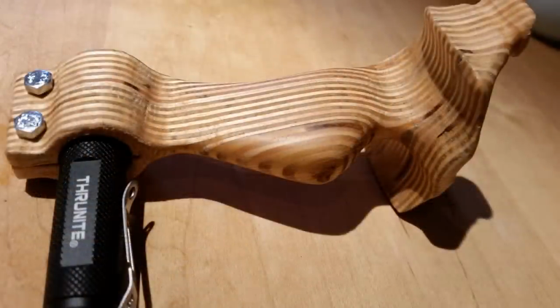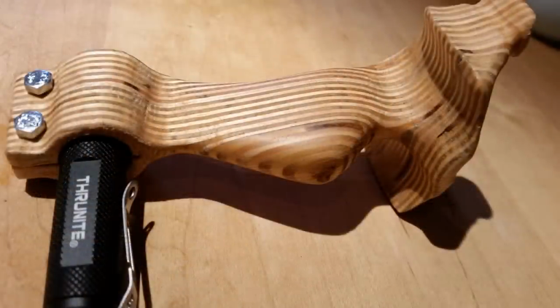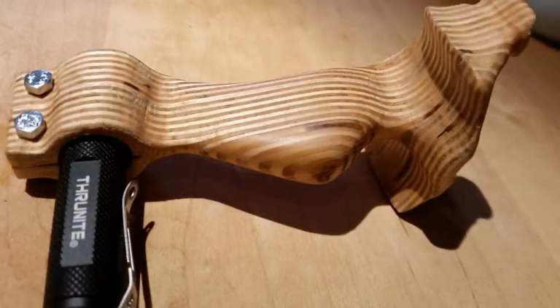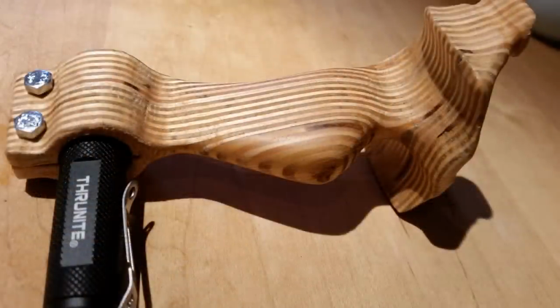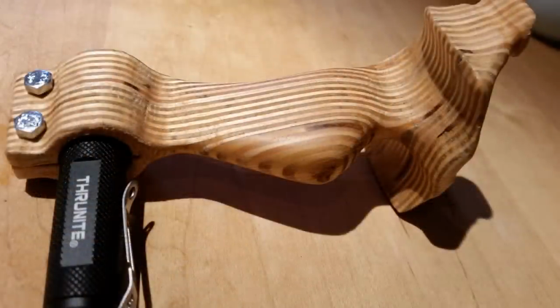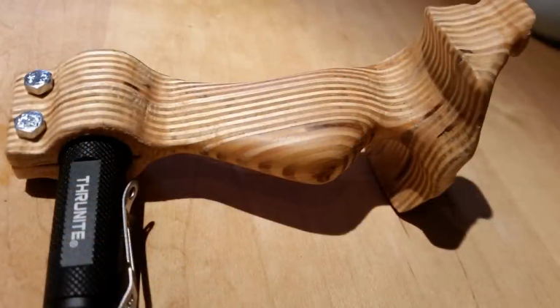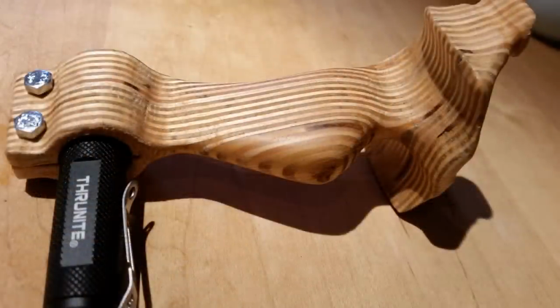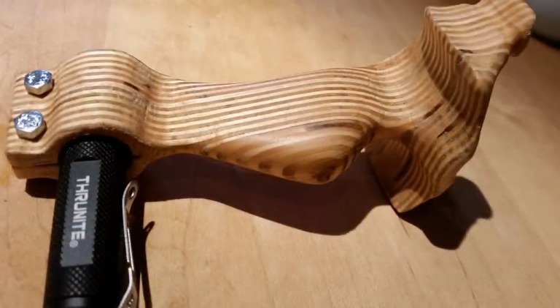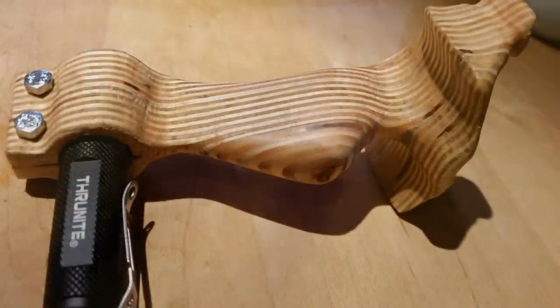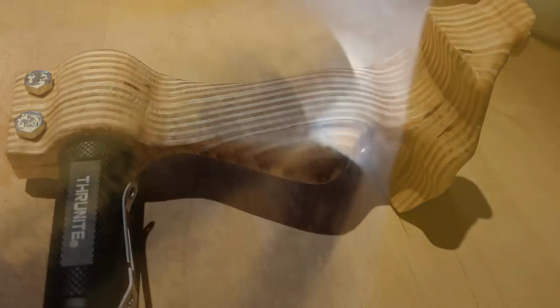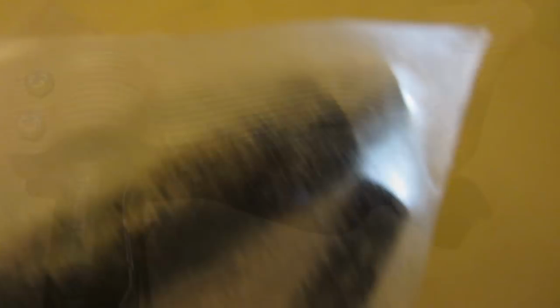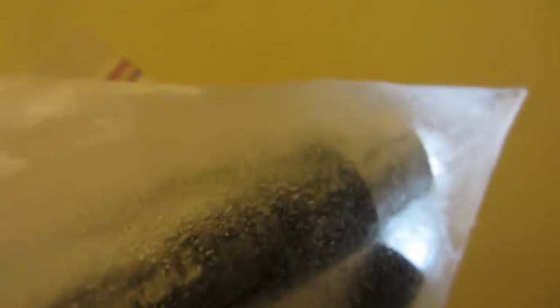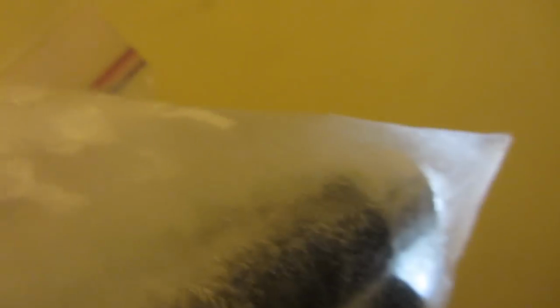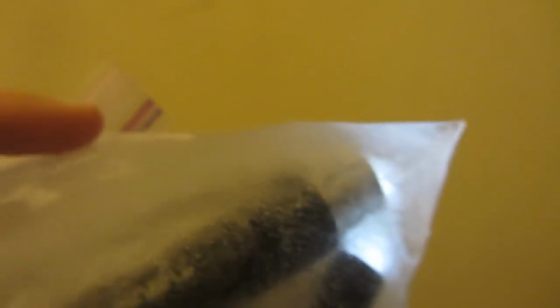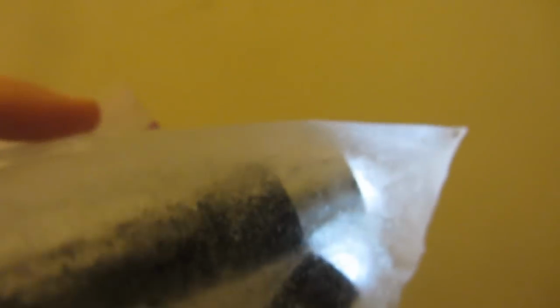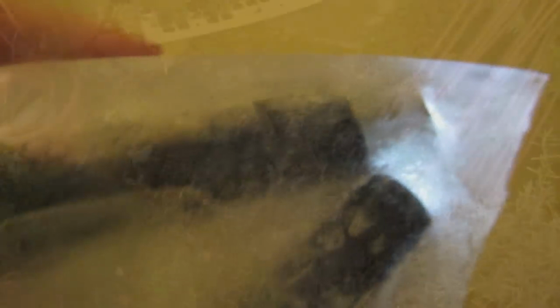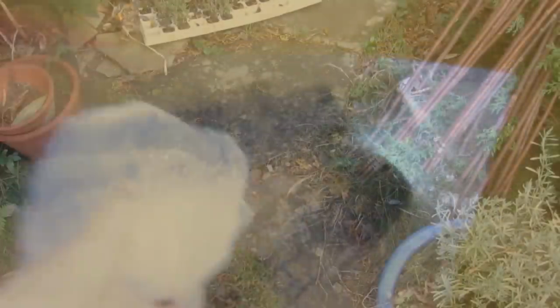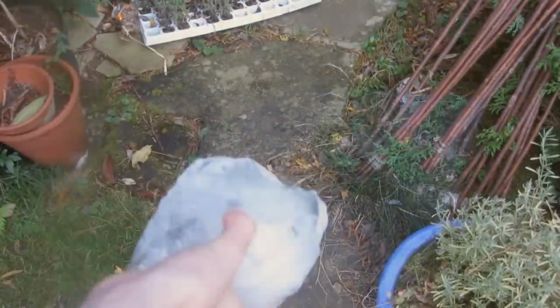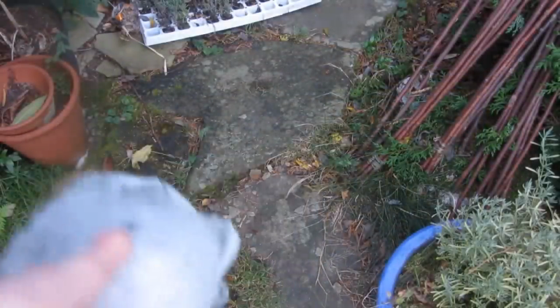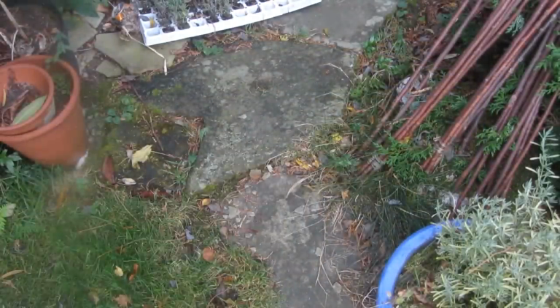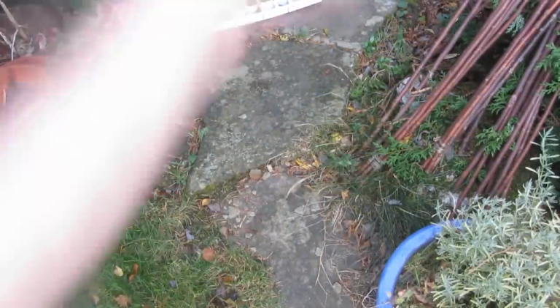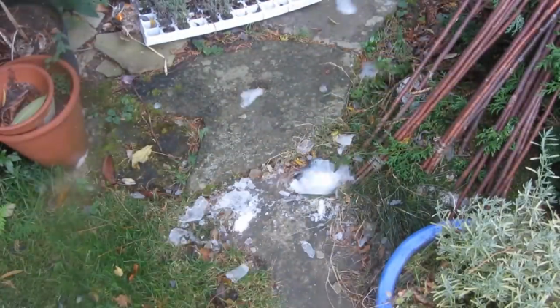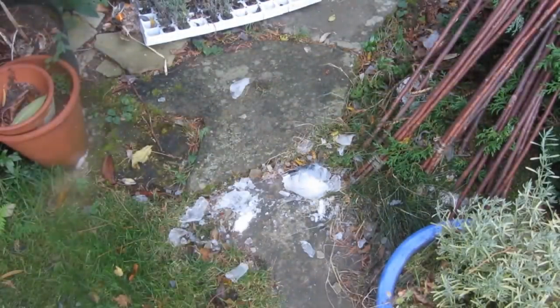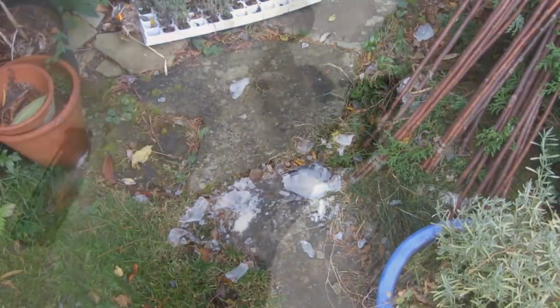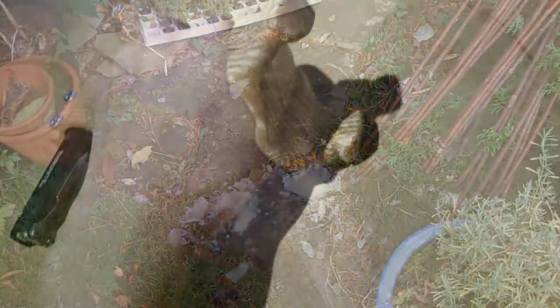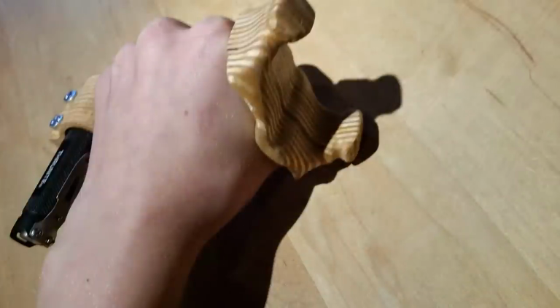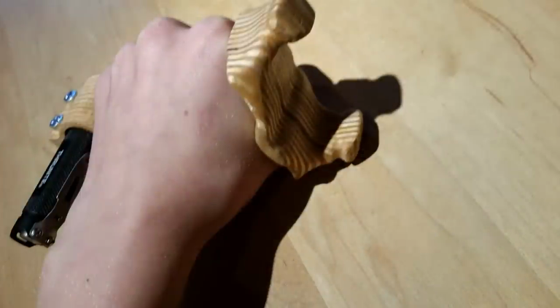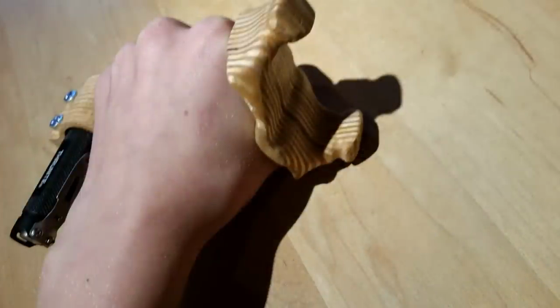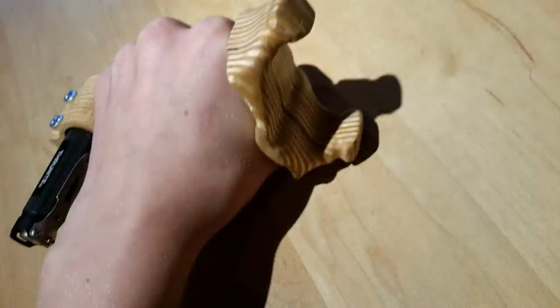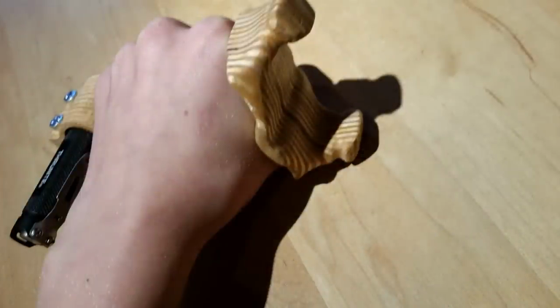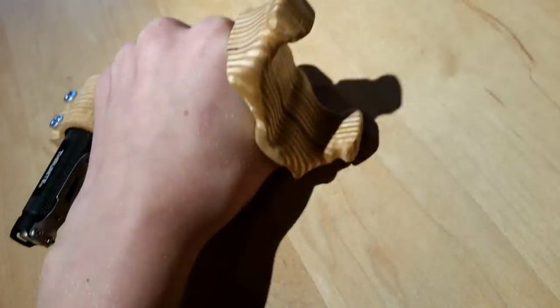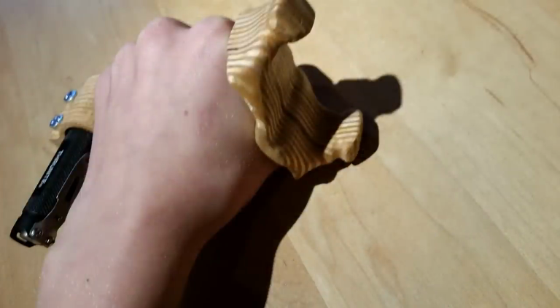The flashlight I'm going to be using in this slingshot is the ThruNight T10, which was sent to me by the company ThruNight for free. I've done a whole video reviewing and torture testing this flashlight, so it would be really cool if you could go check it out — the link will be in the description.